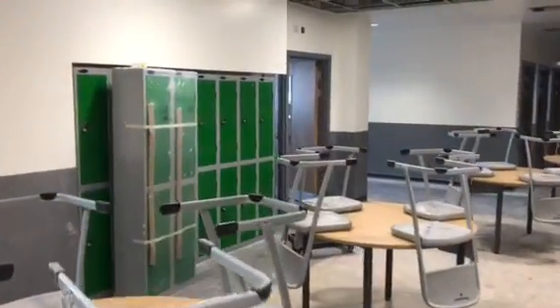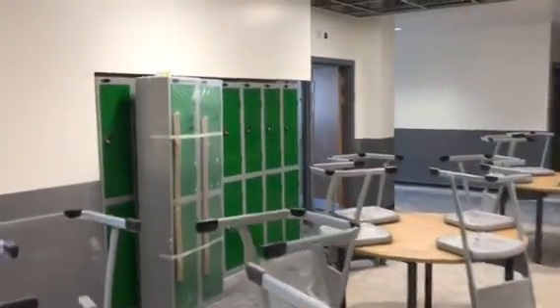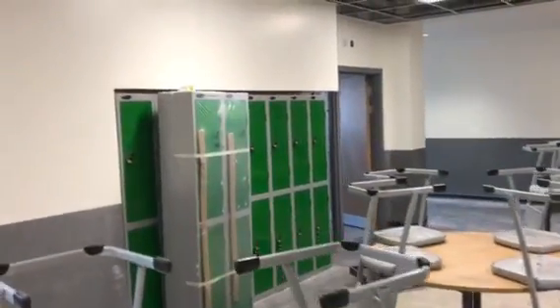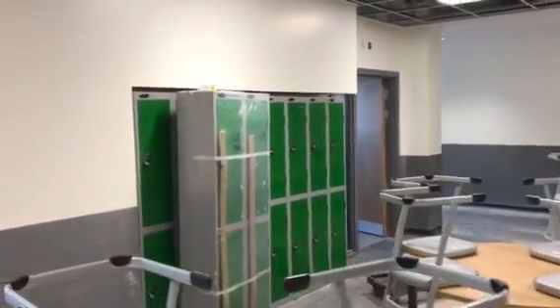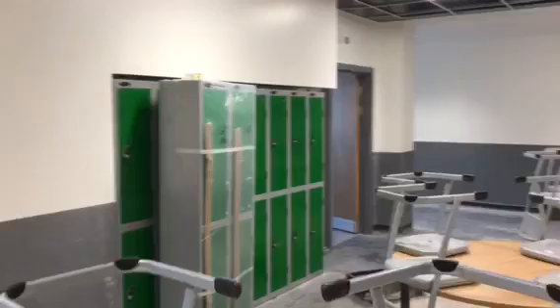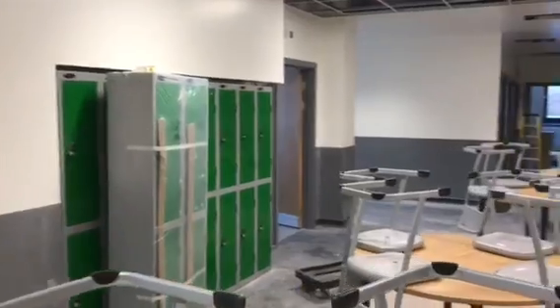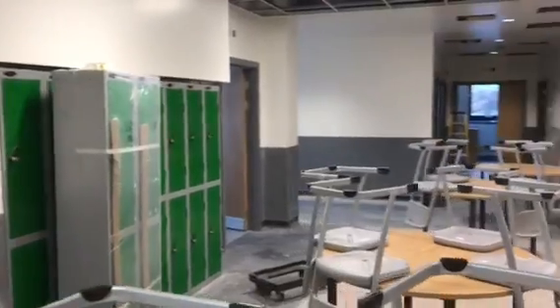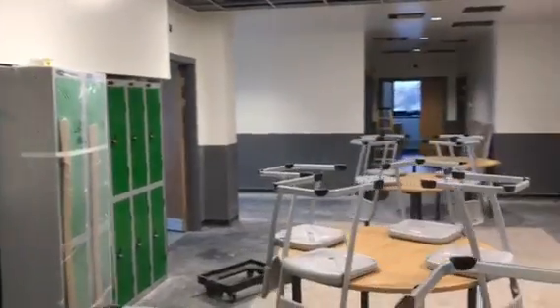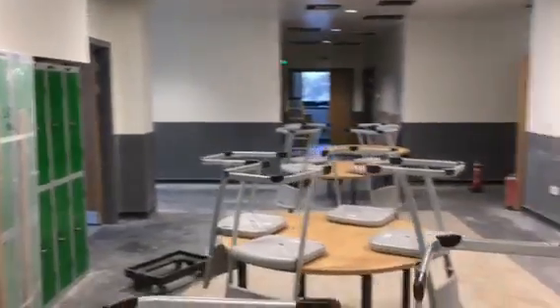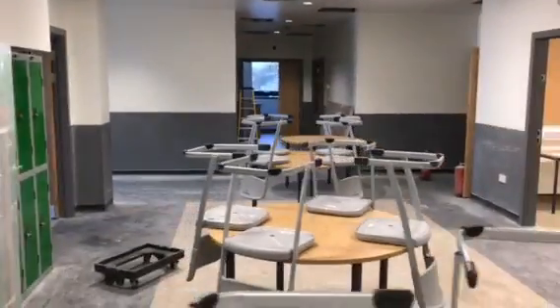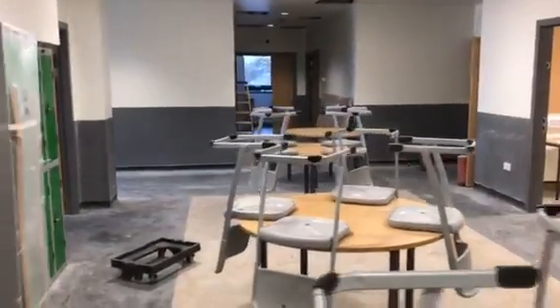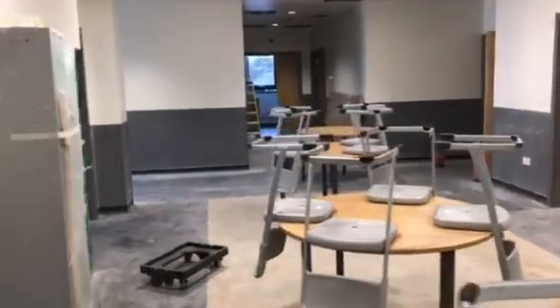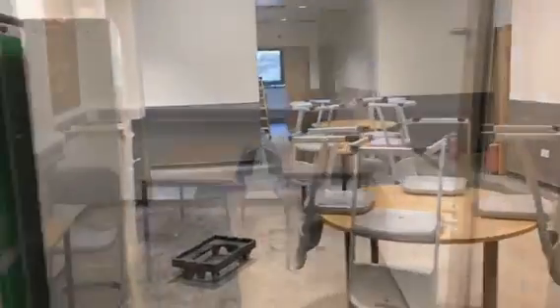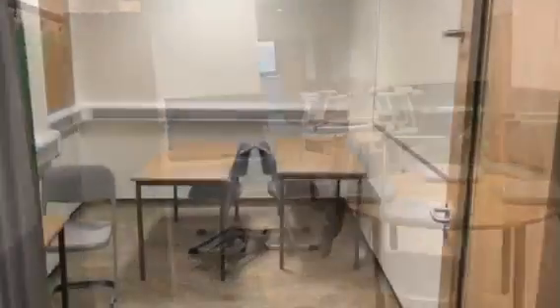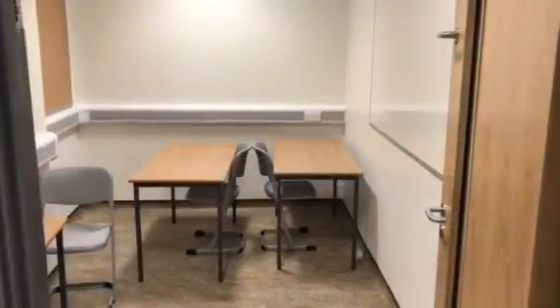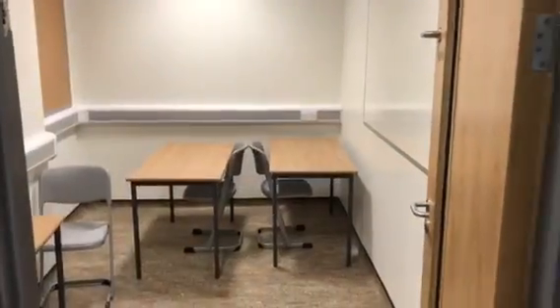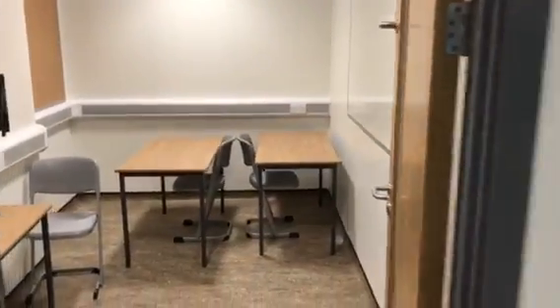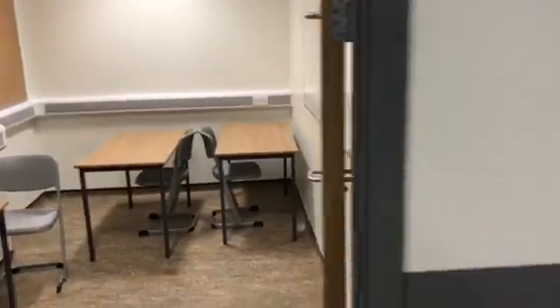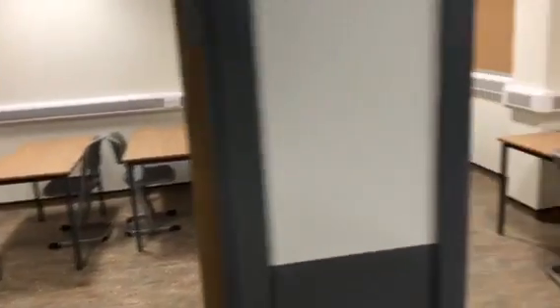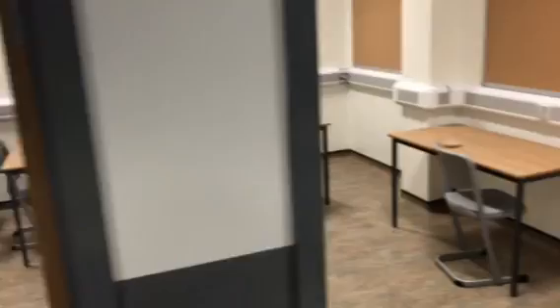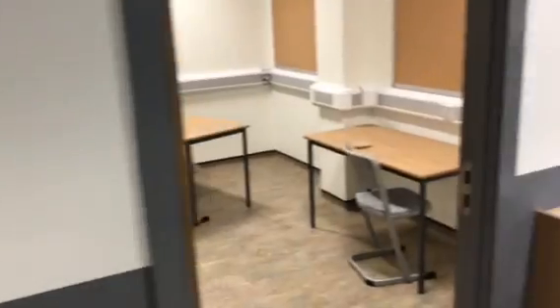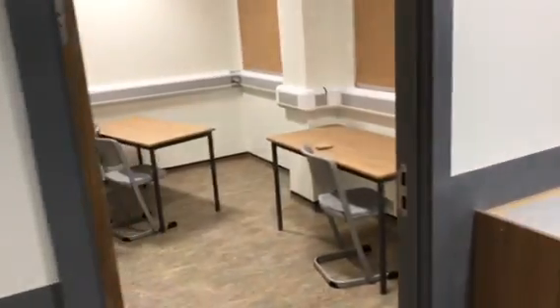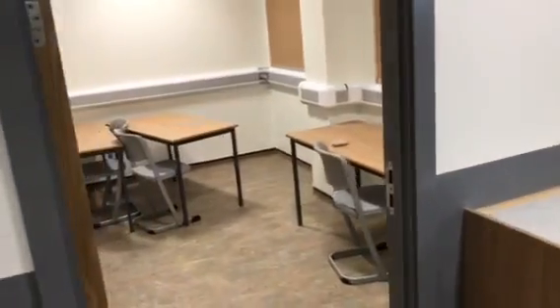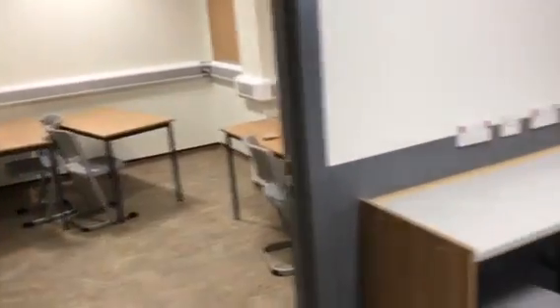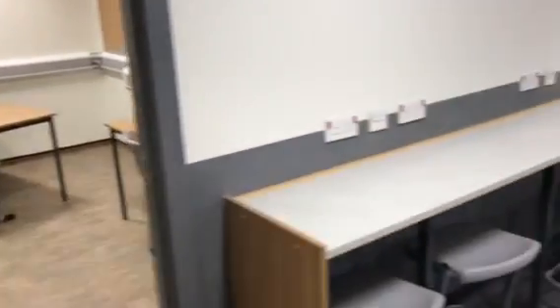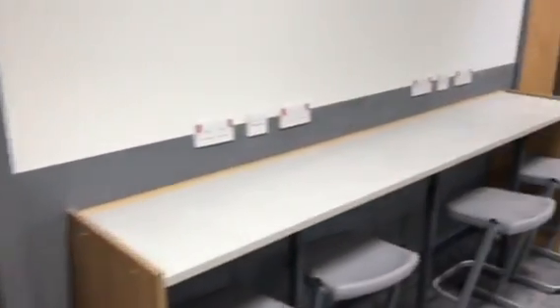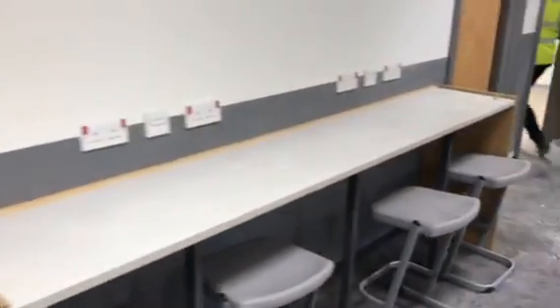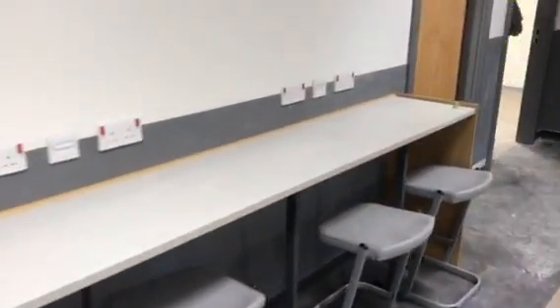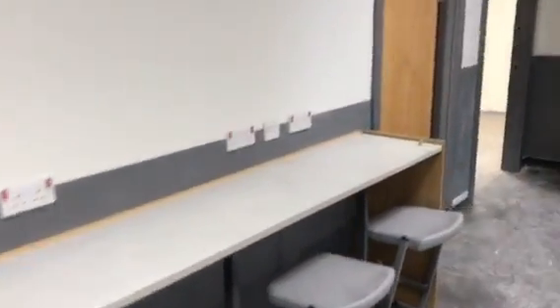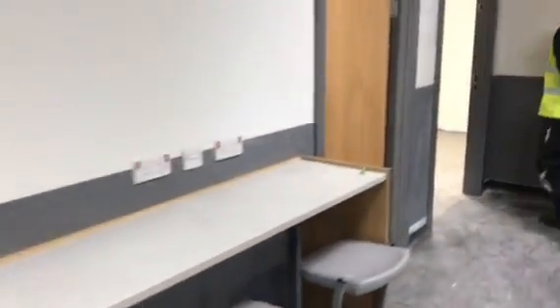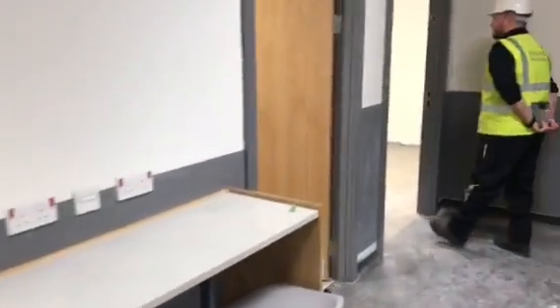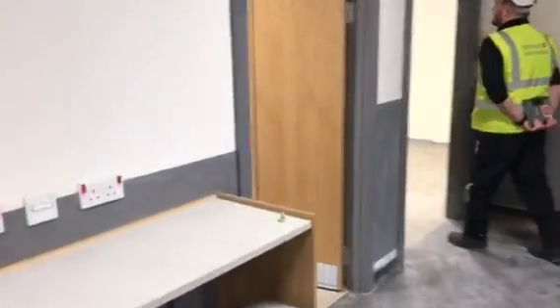This is us now in our support department. We've got one of the largest support departments in the country, and the facilities that we've been provided with in this new school are absolutely outstanding.